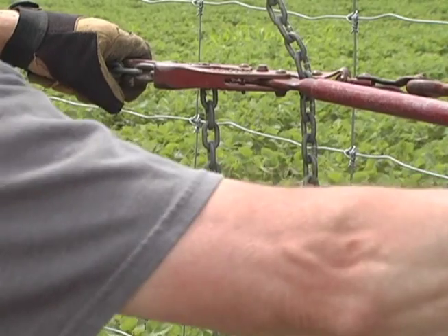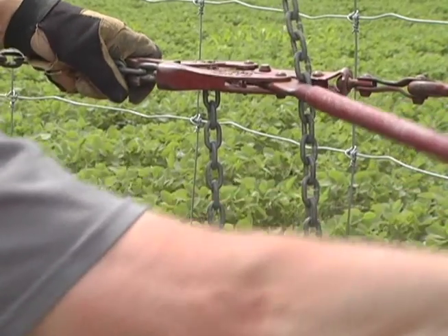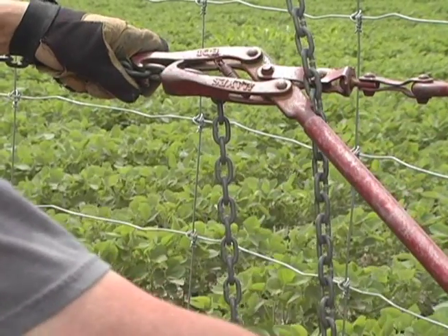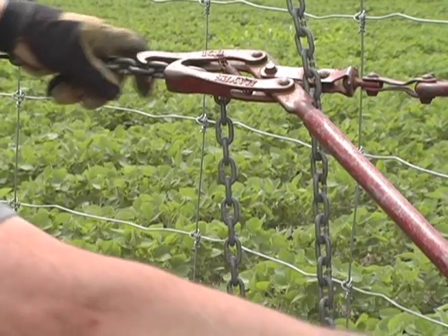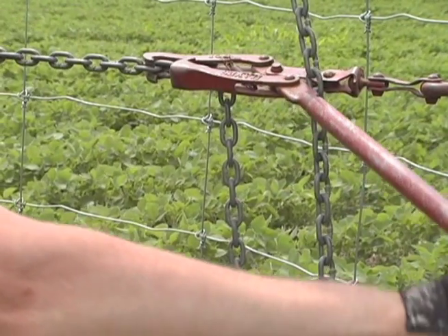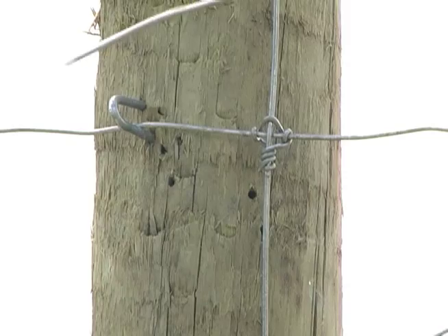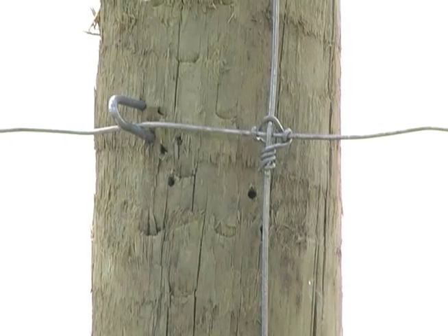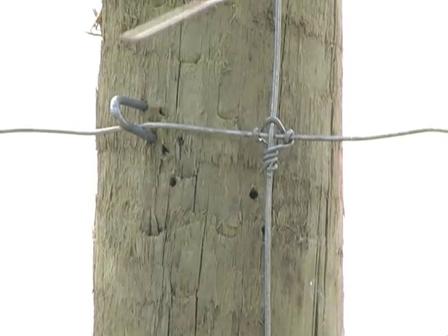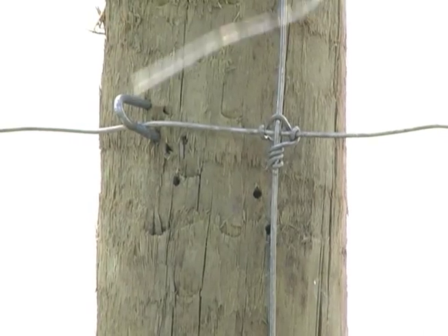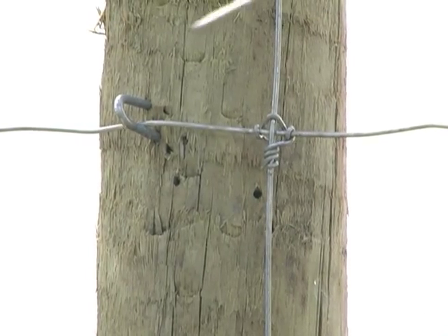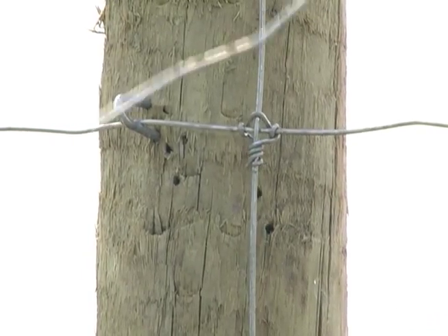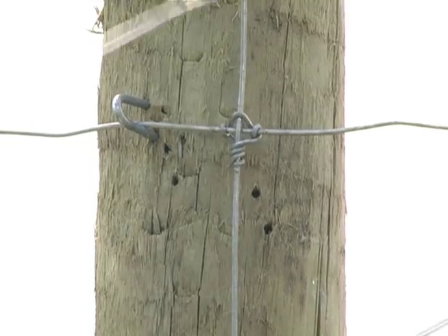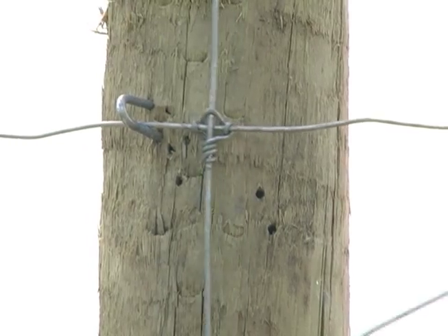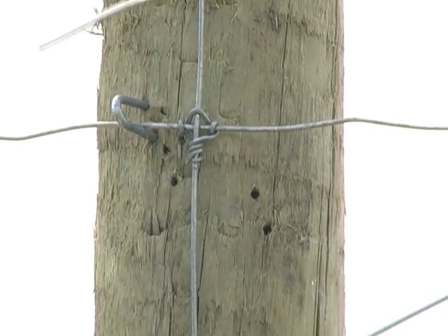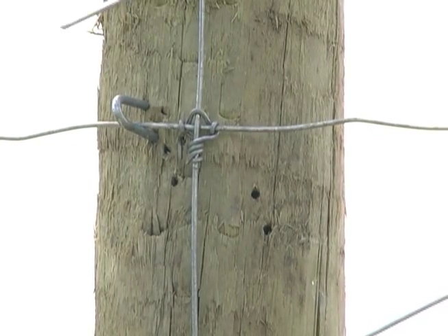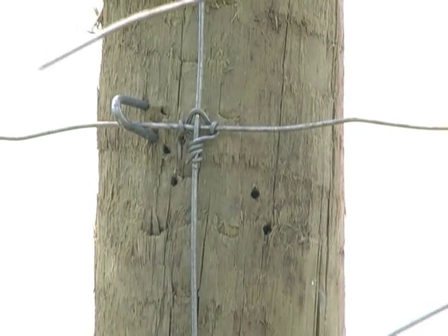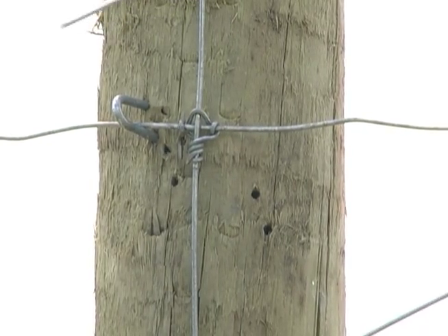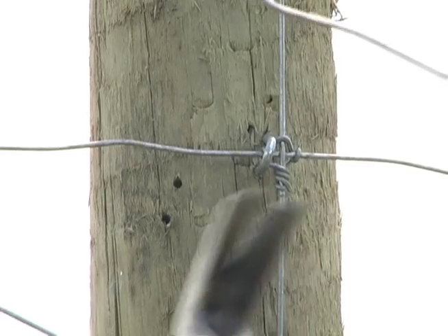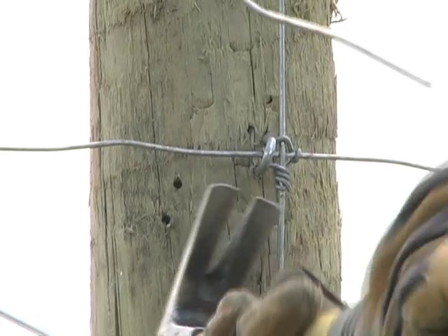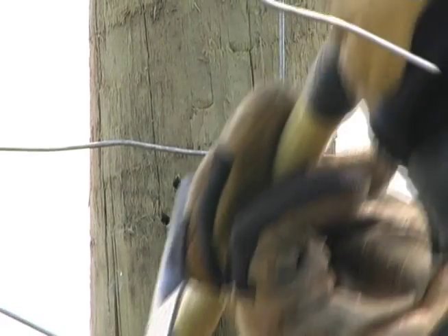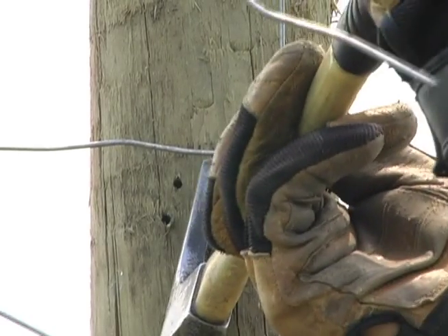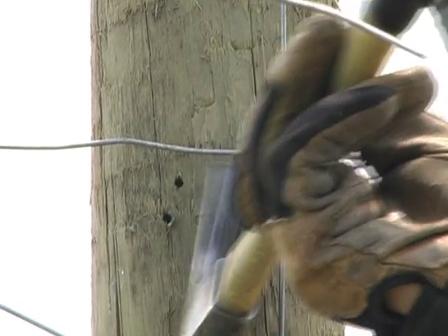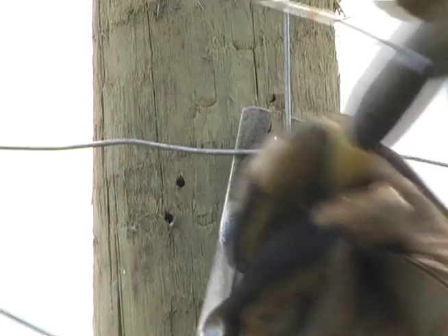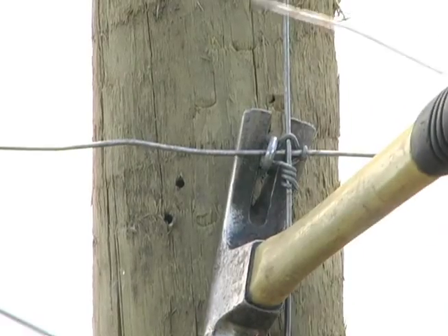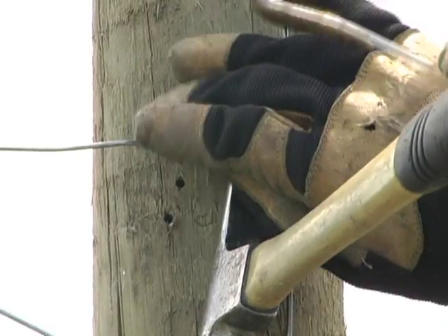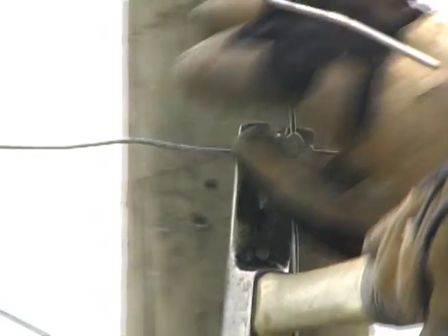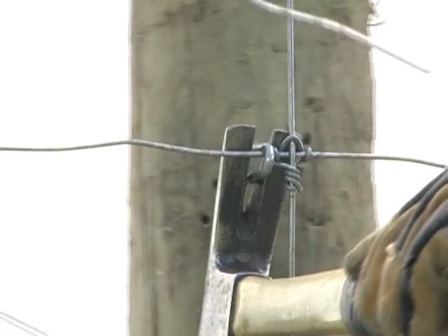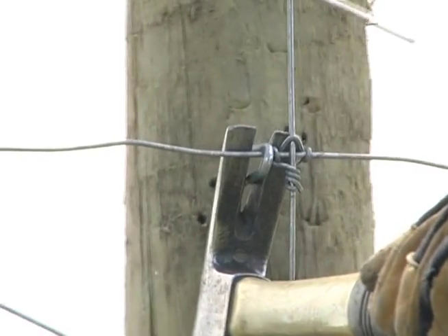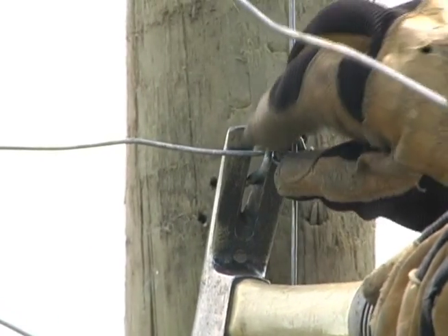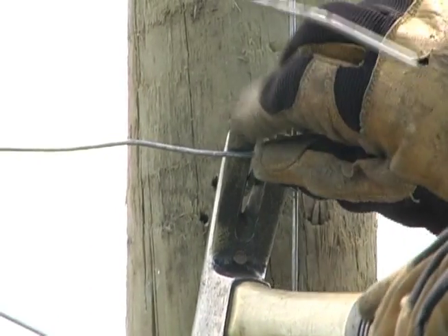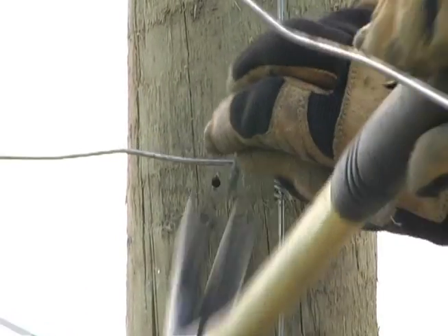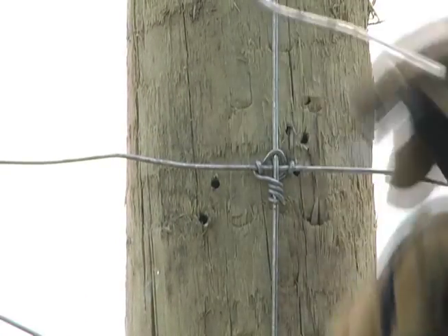As the fence tightens and stretches, the temporary staples at the five or six foot height will begin to hit wire knots and restrict the stretching. Each staple will need to be checked, pulled out, and reset several times in the stretching process.